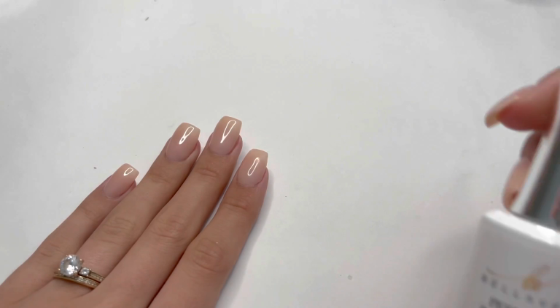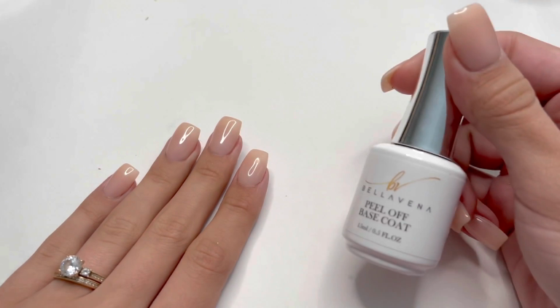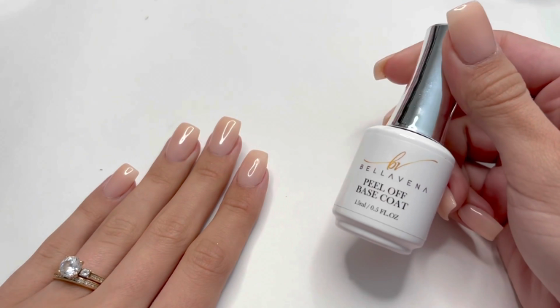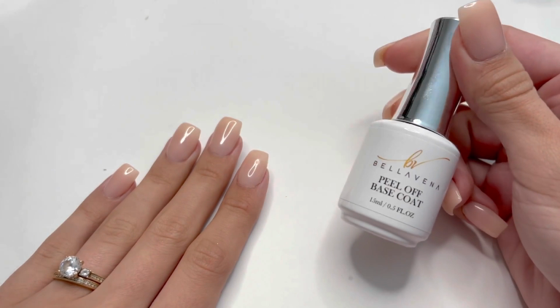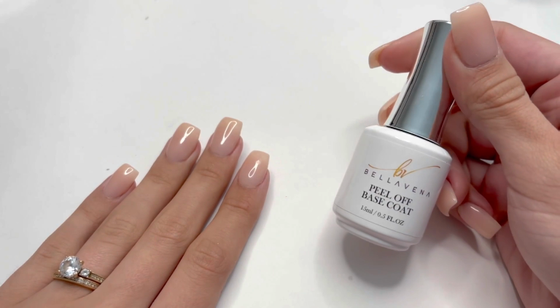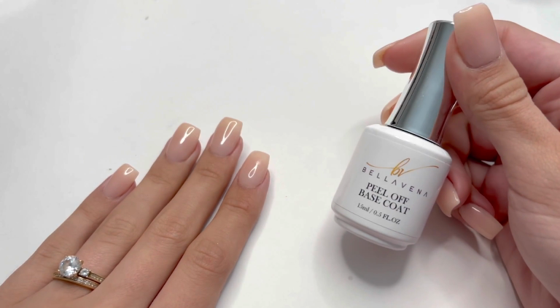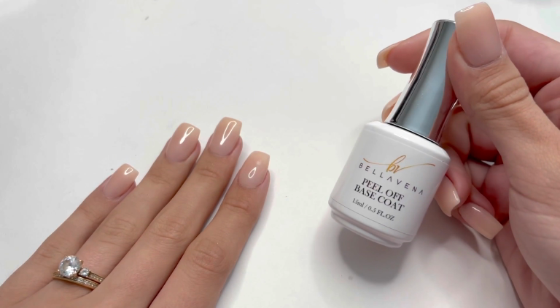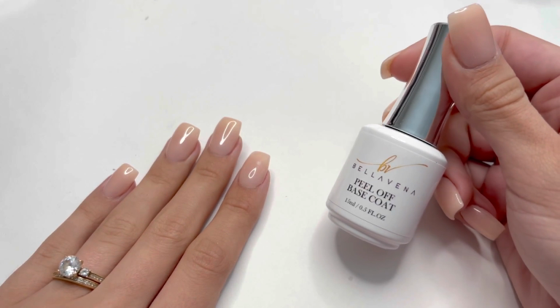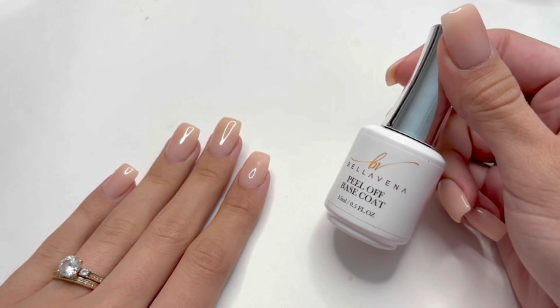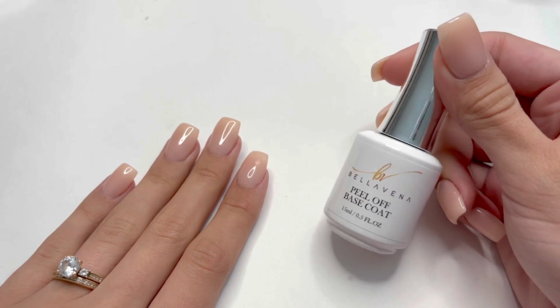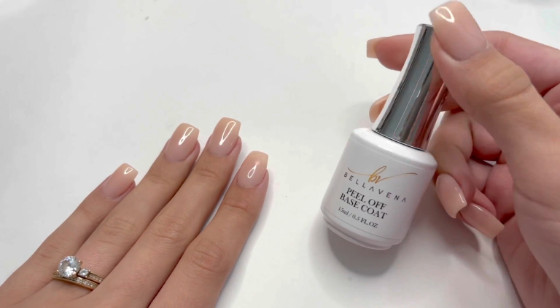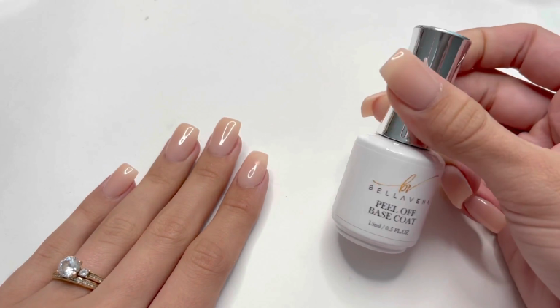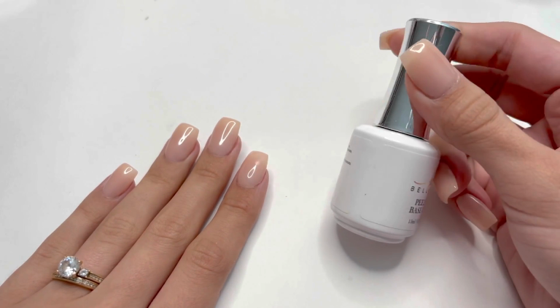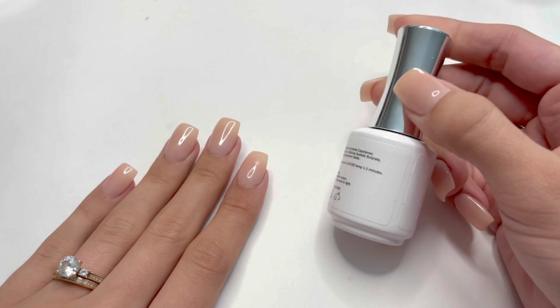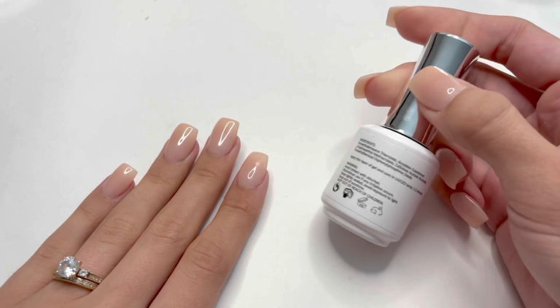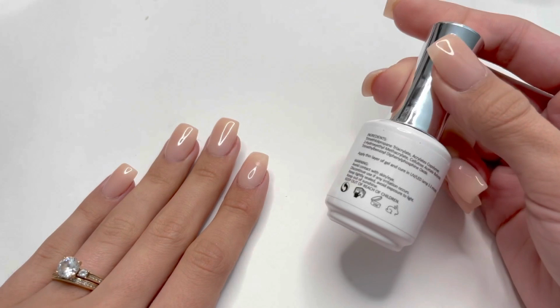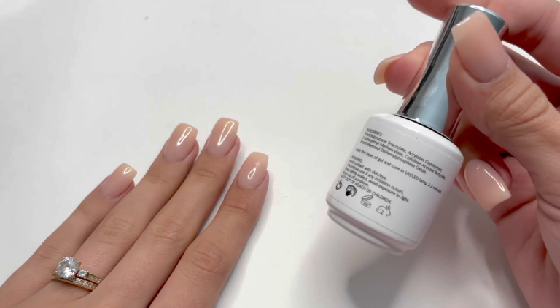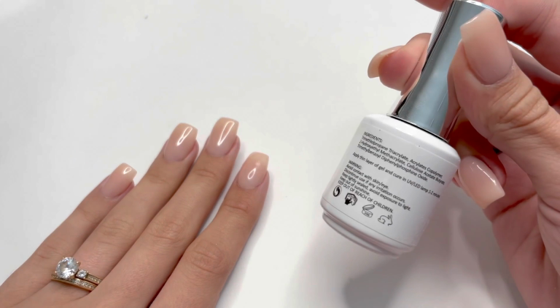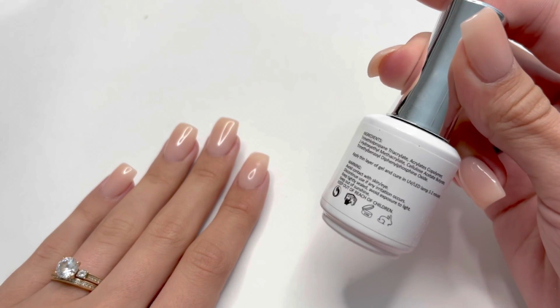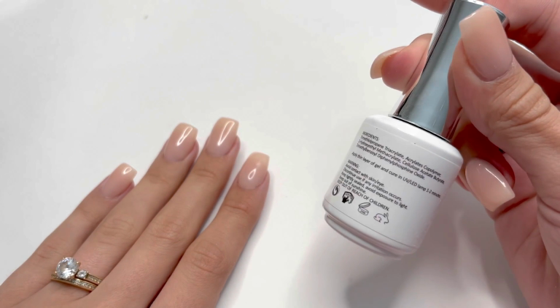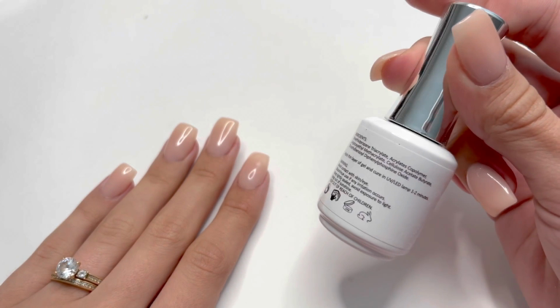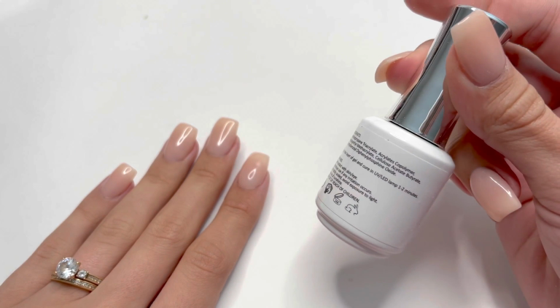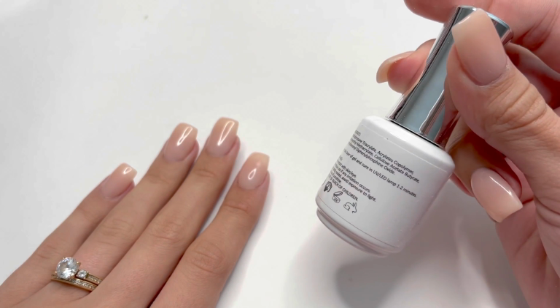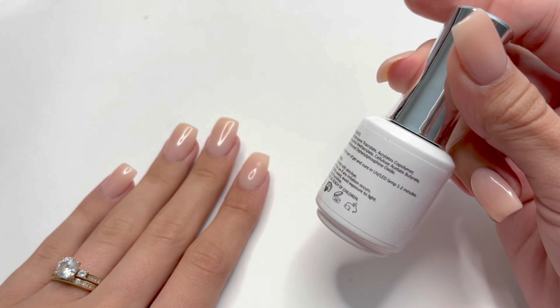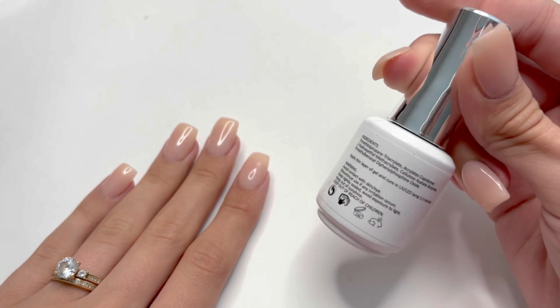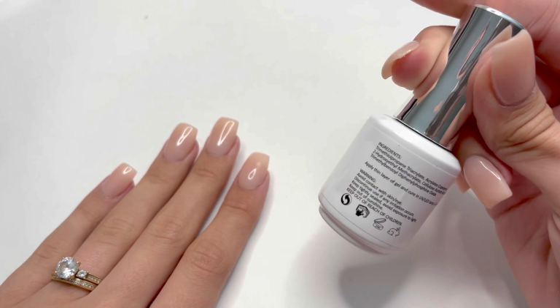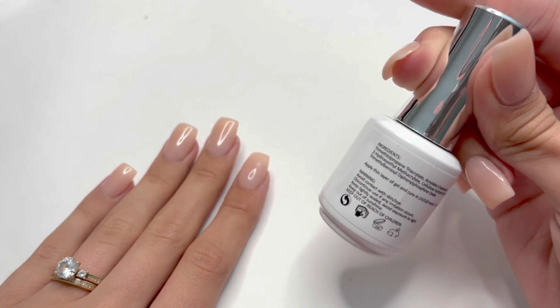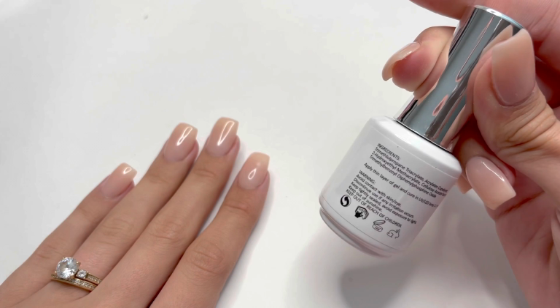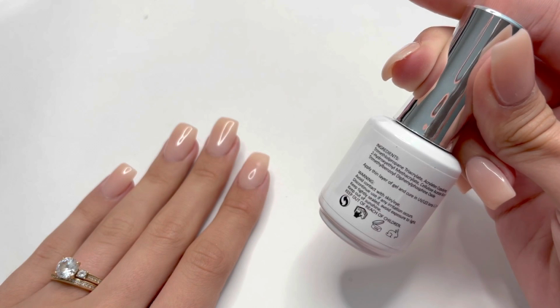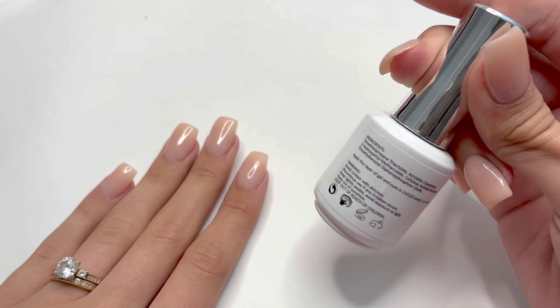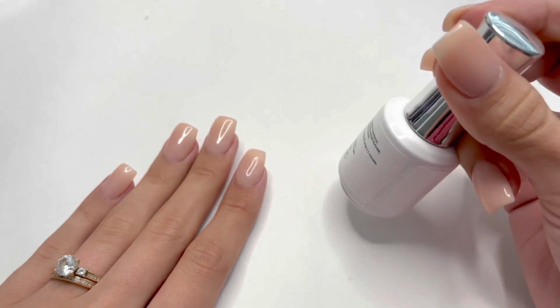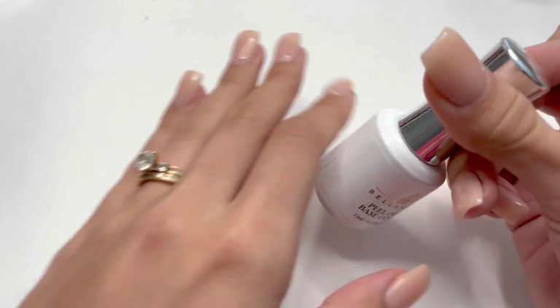I'm also going to be testing out the Bella Vina Peel Off Base Coat. This is a gel peel off base coat, which I've never tried or seen other people try before, so I don't really have any reference as to how well this will work.